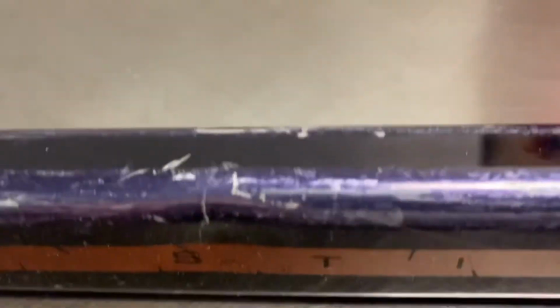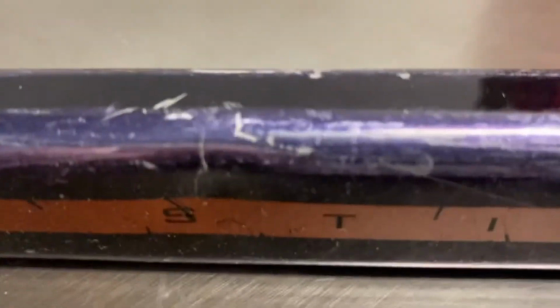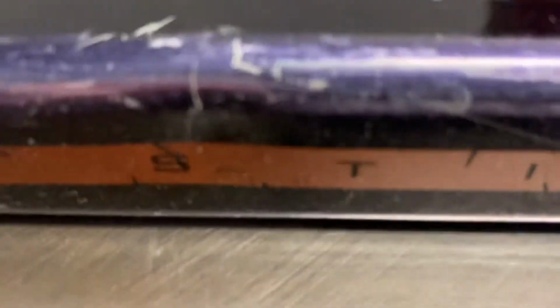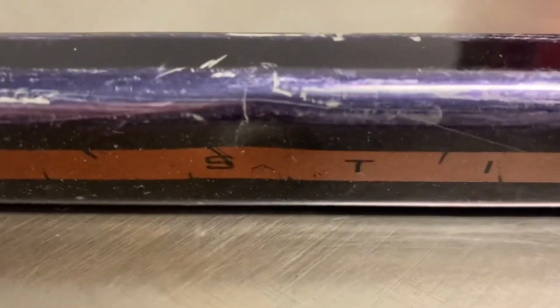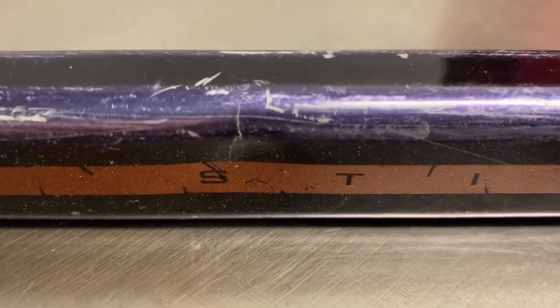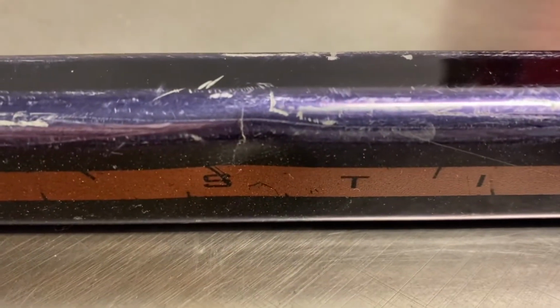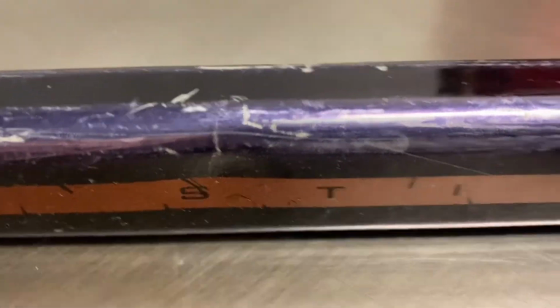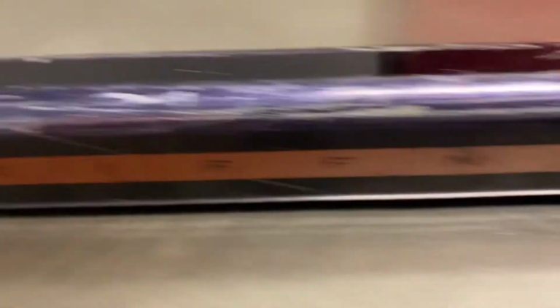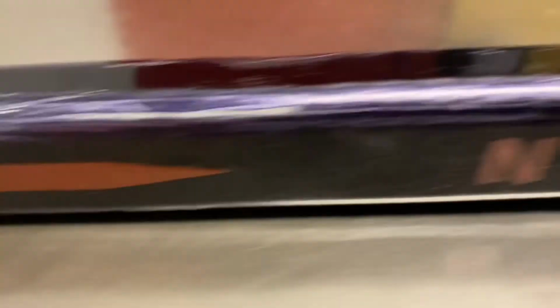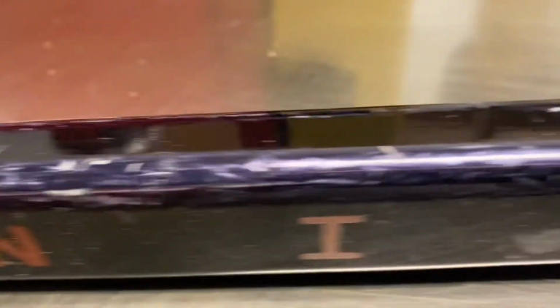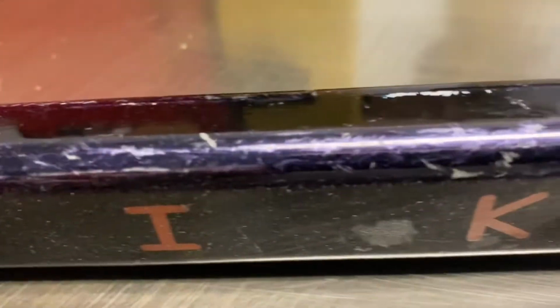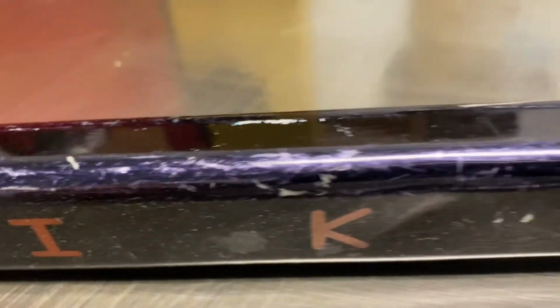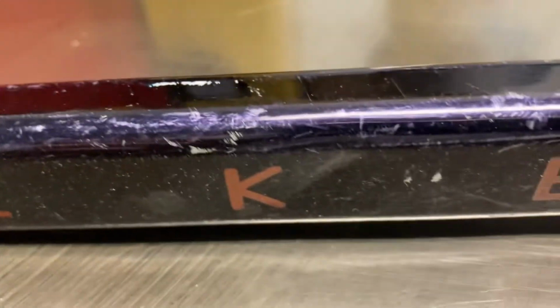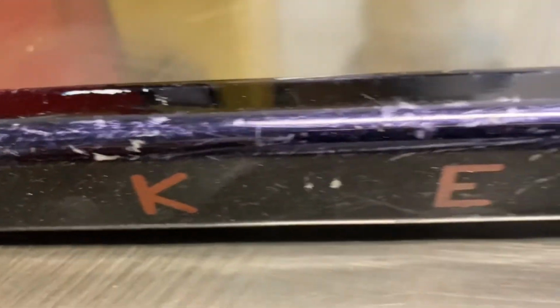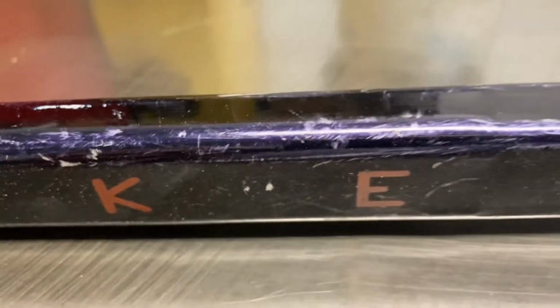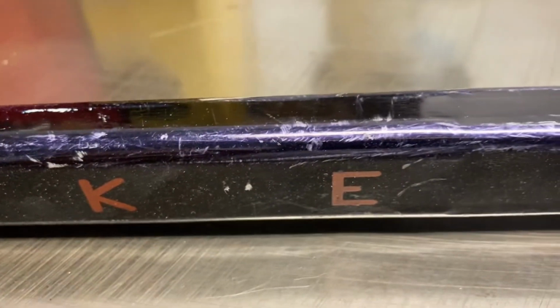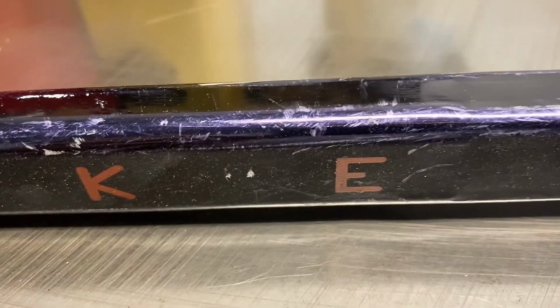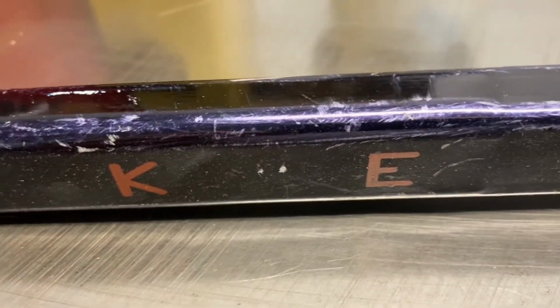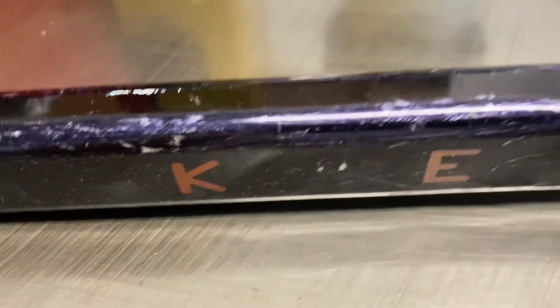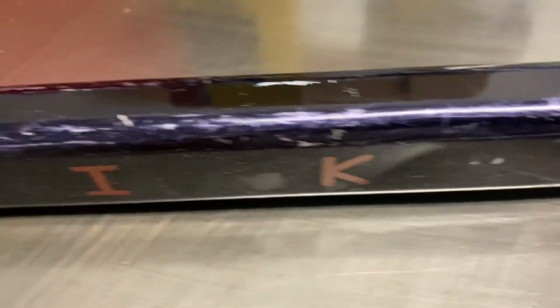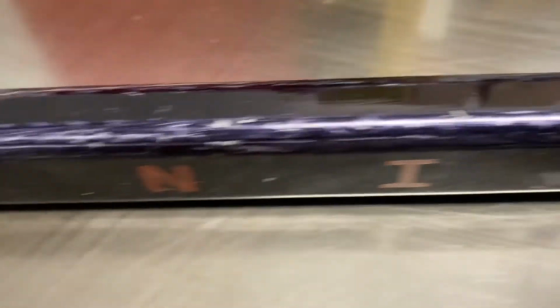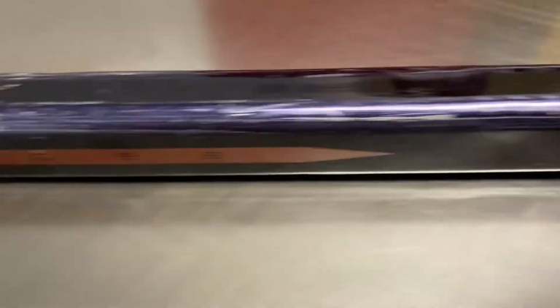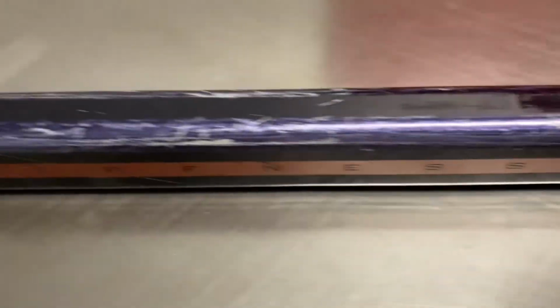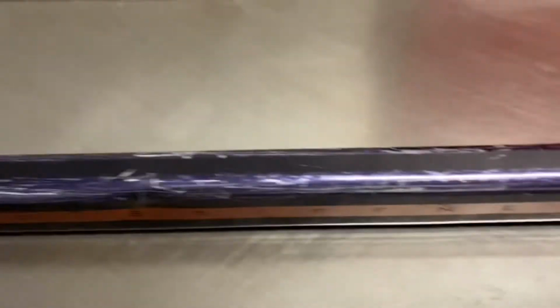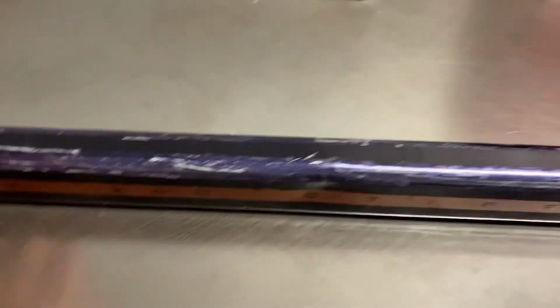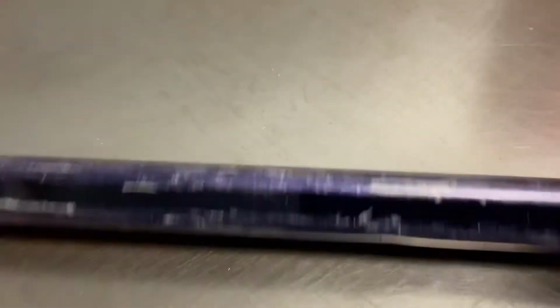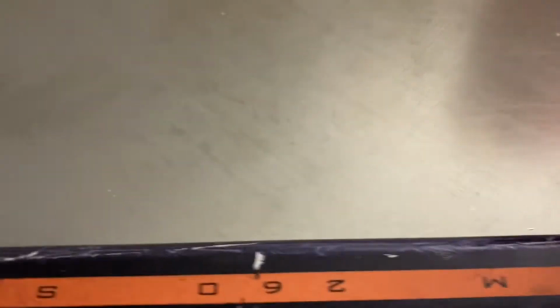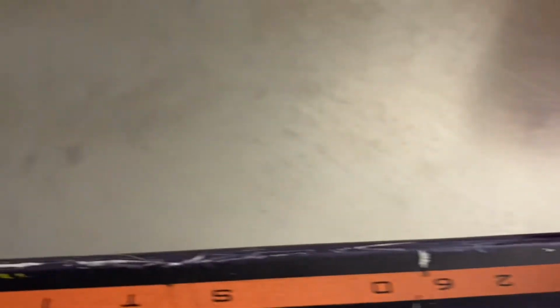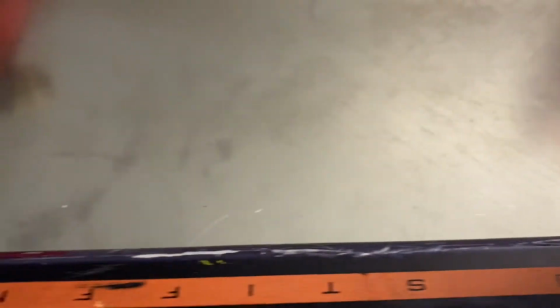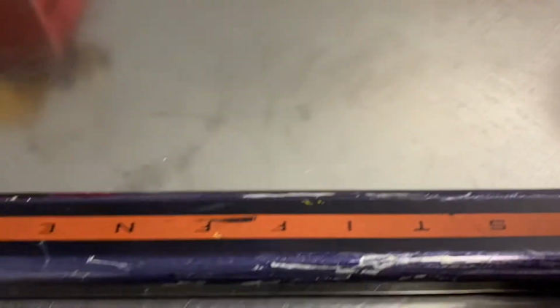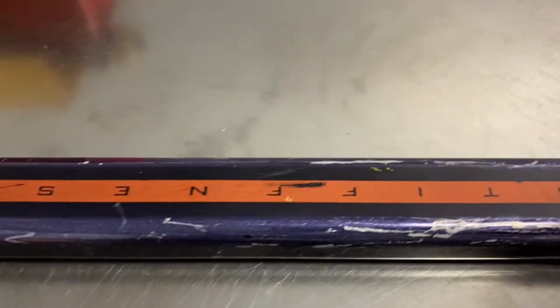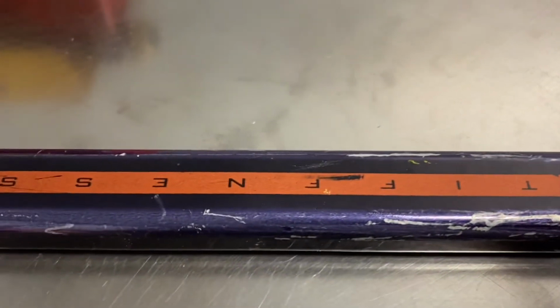And you can see the dents in this — just a lot of dents everywhere. It's not a great shape, but it is hard to find, so I definitely had to have it. It is scuffed a little bit, but not too bad.